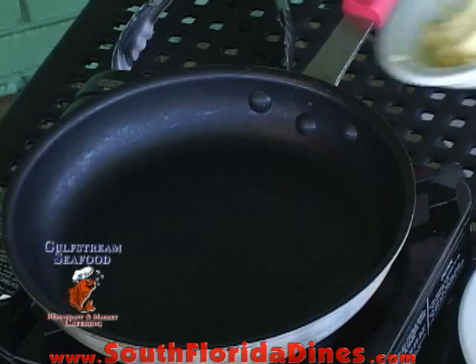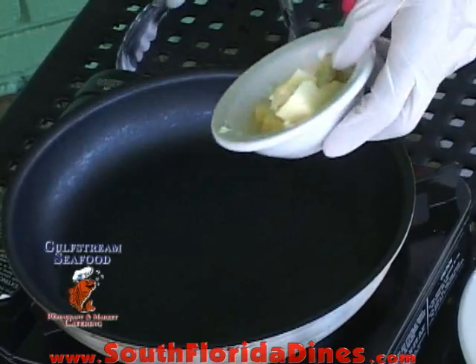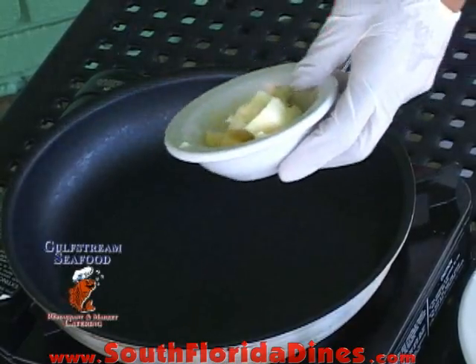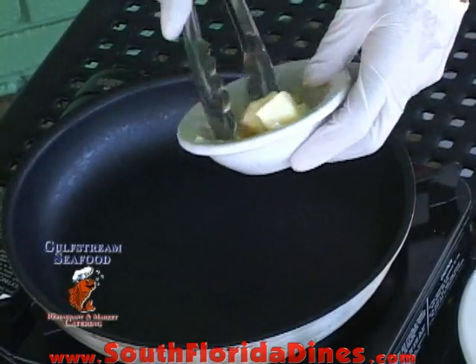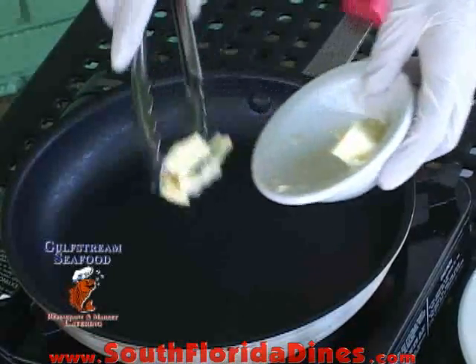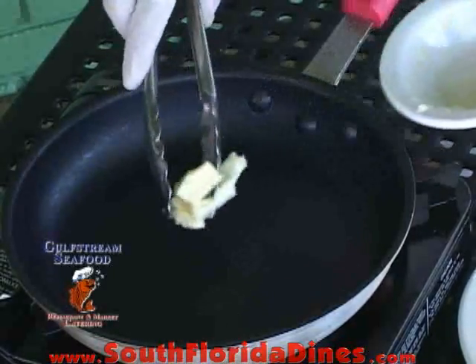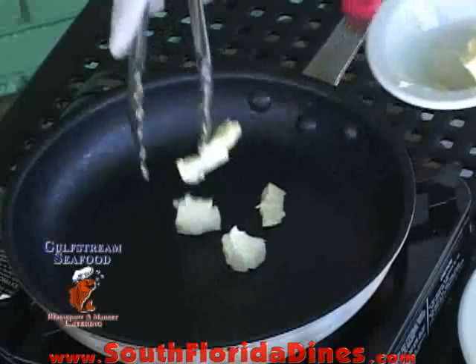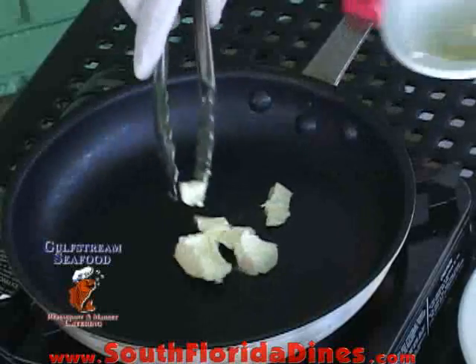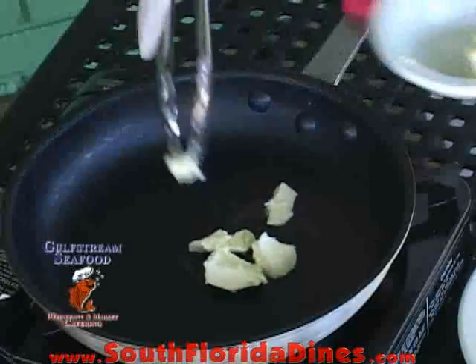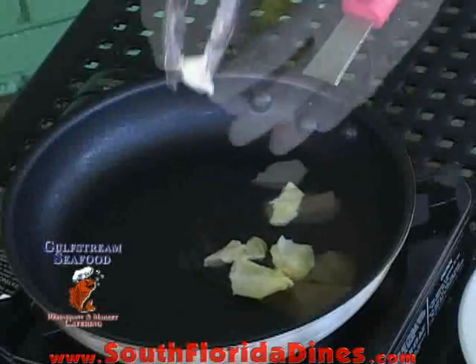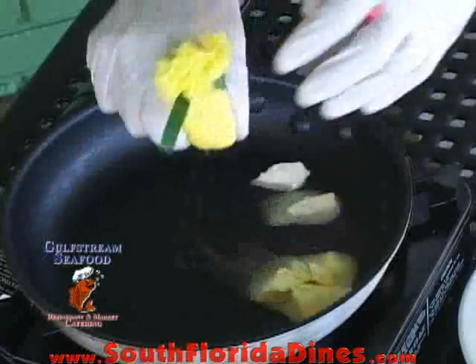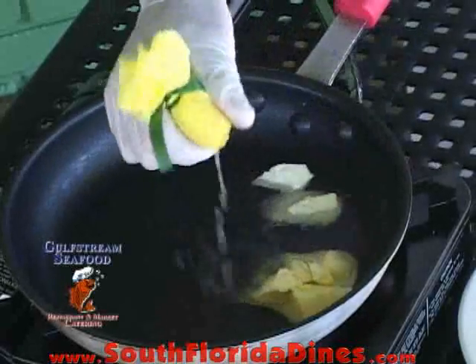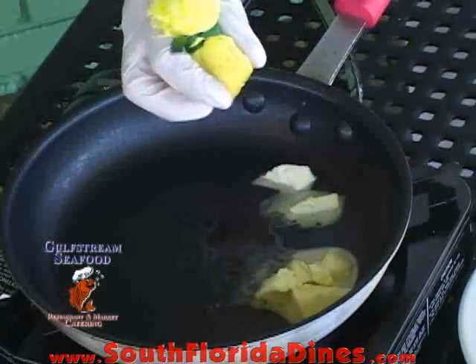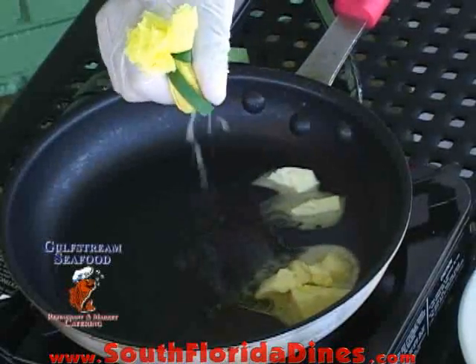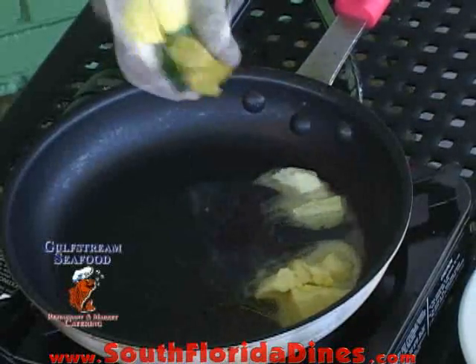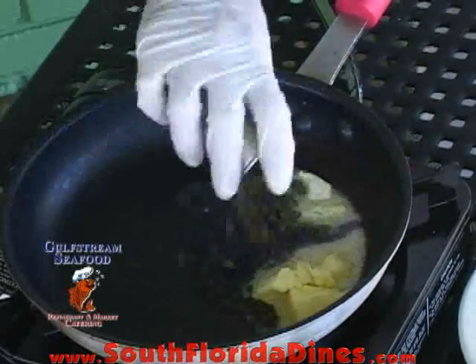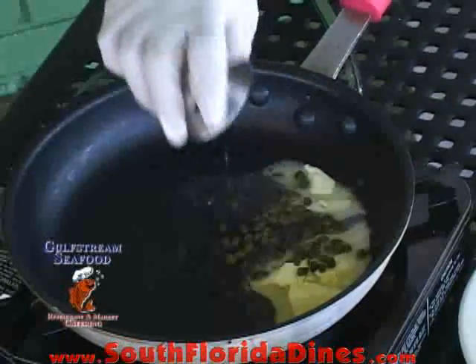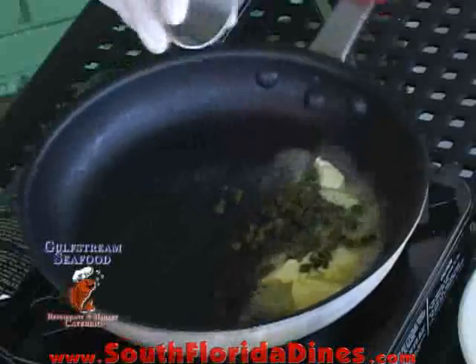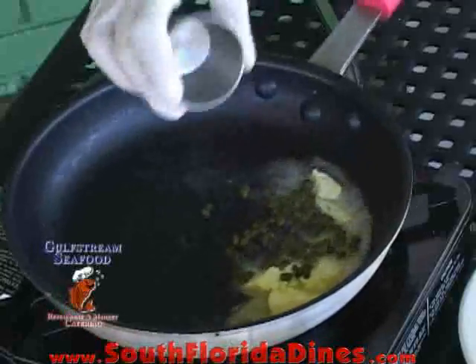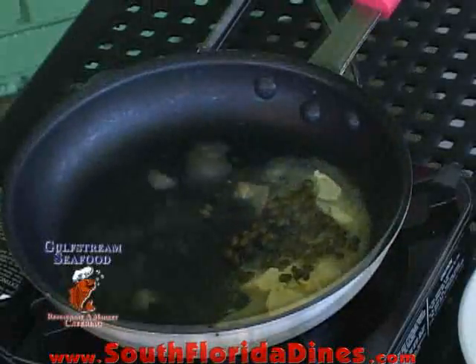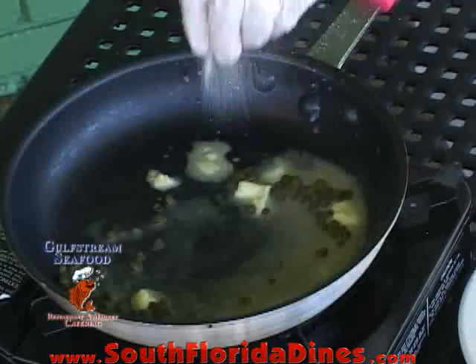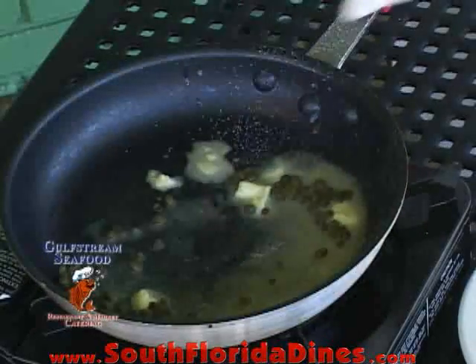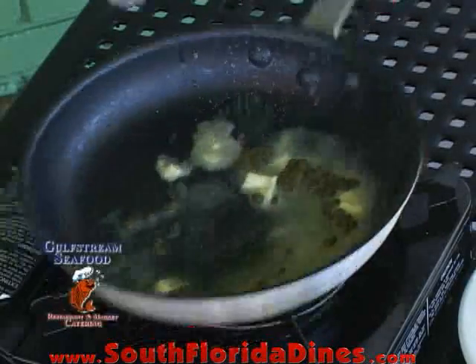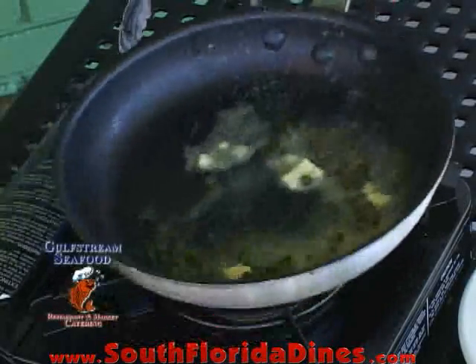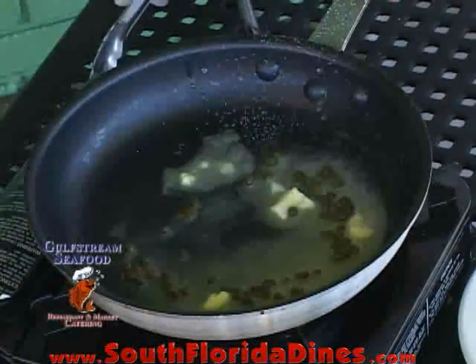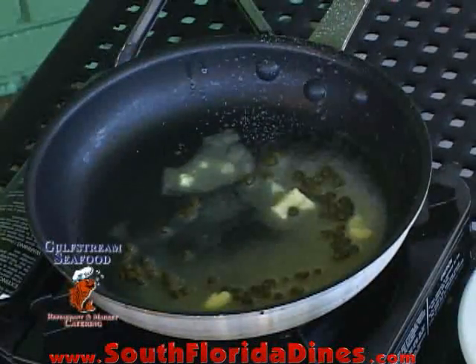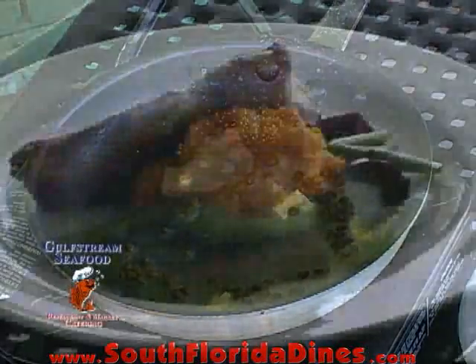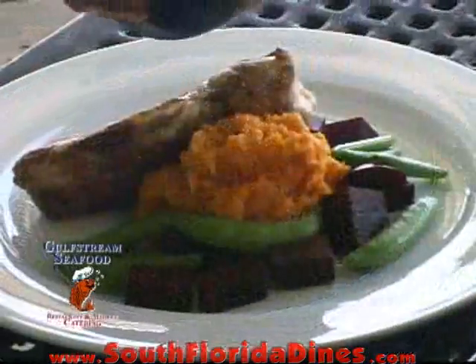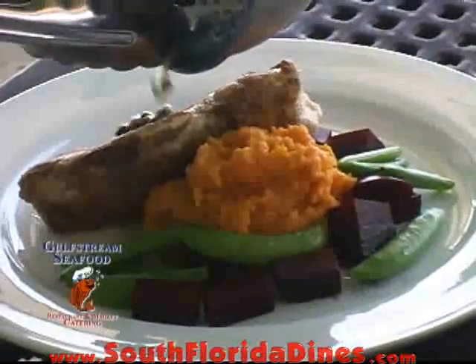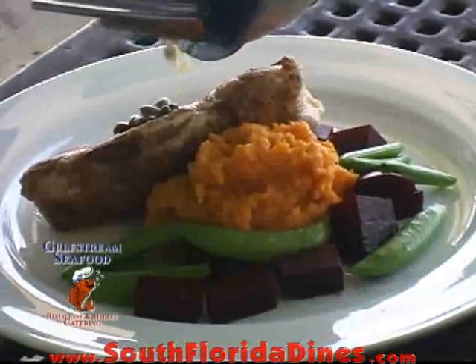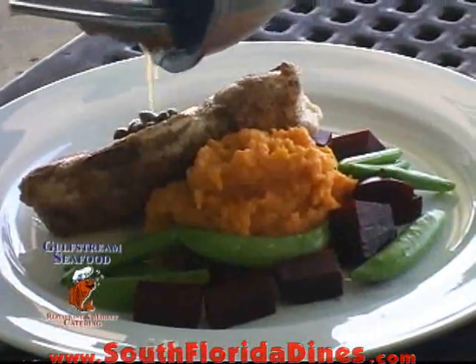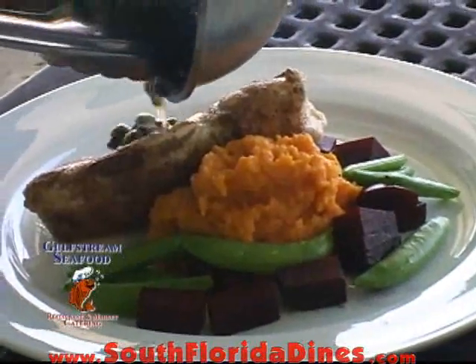Now for the sauce, we just add some unsalted butter, just not too much, and then a little fresh squeezed lemon. Once they melt, add a little salt and pepper. That's it, that's done. Then we put it on top of the fish.